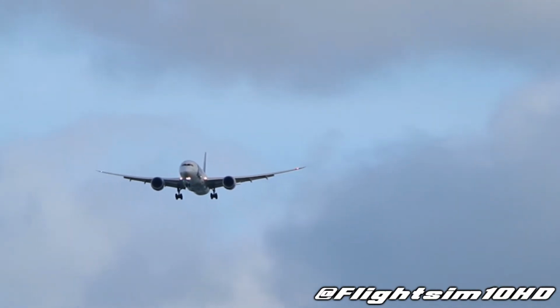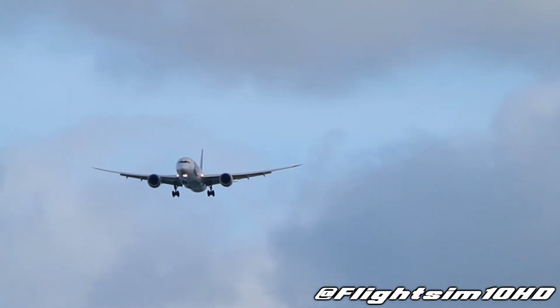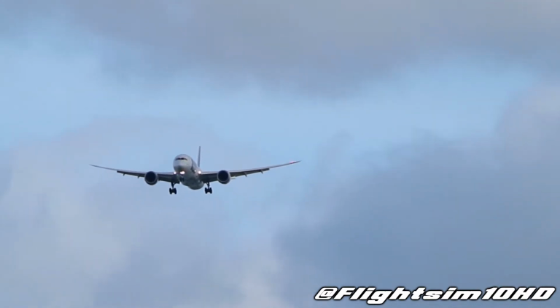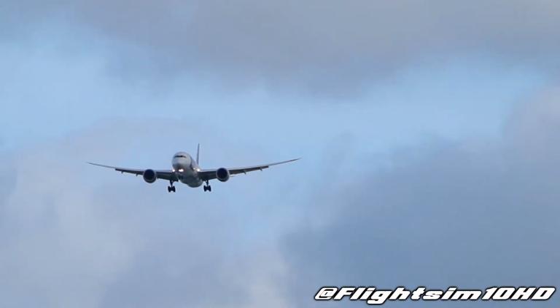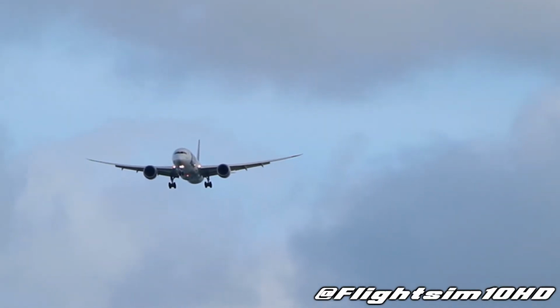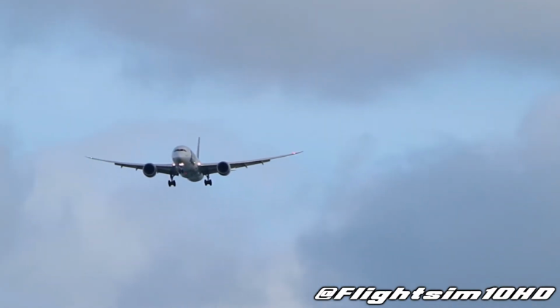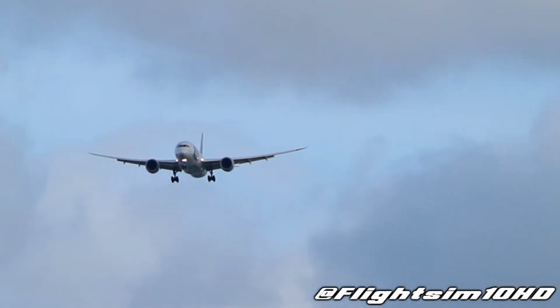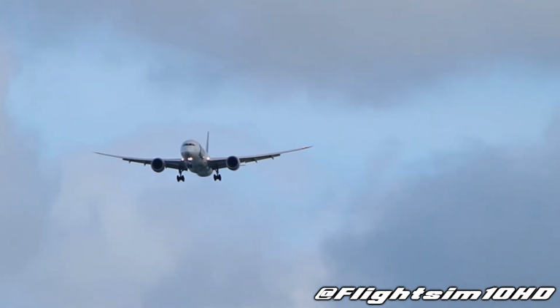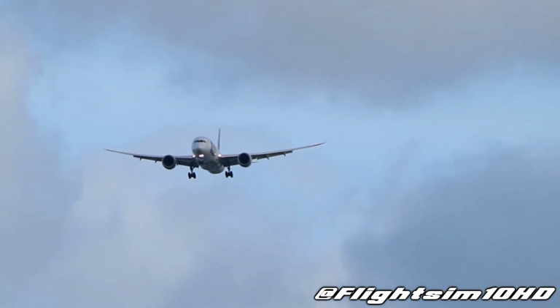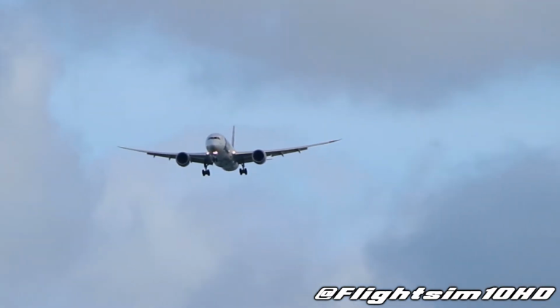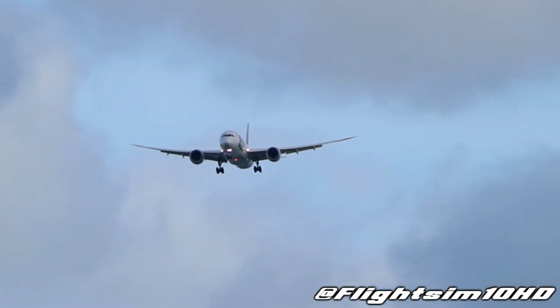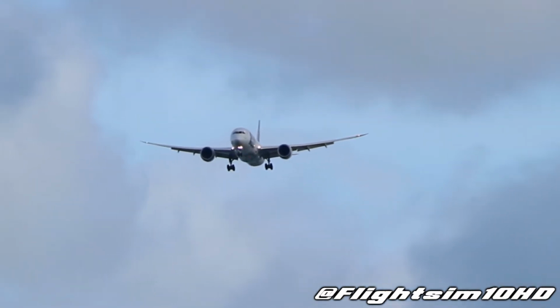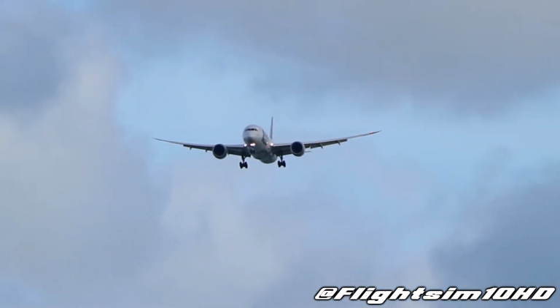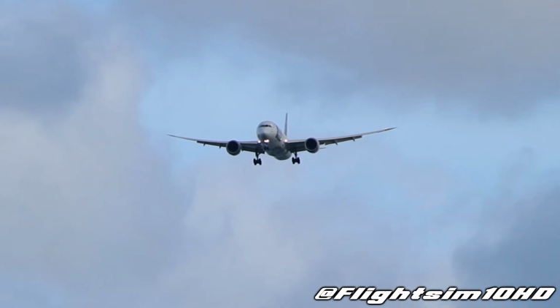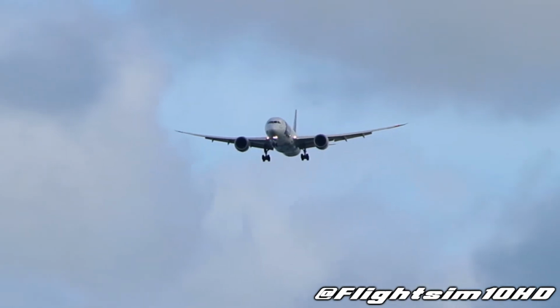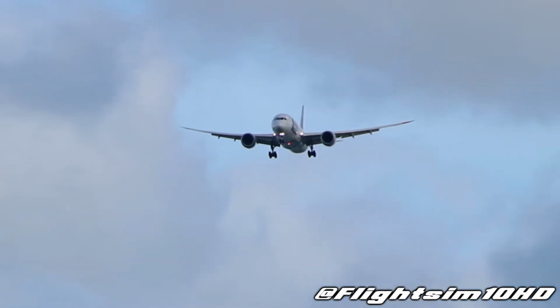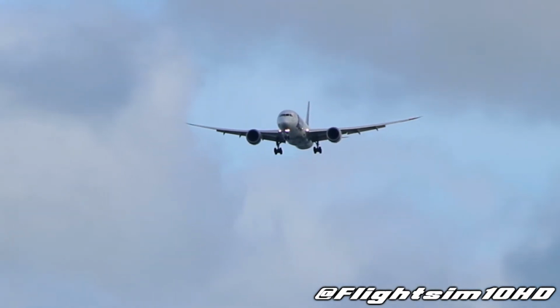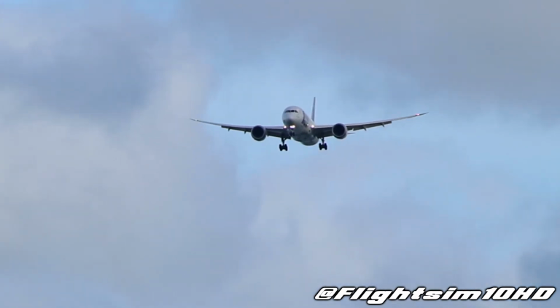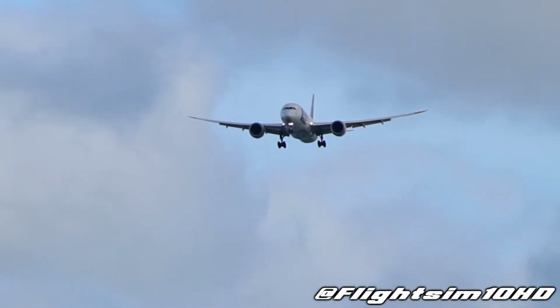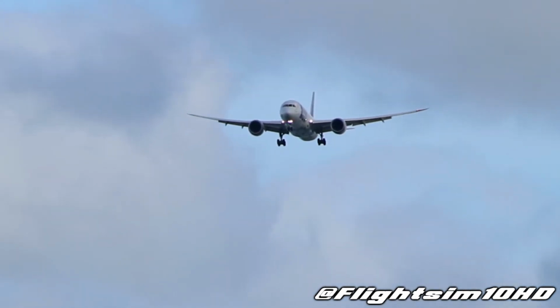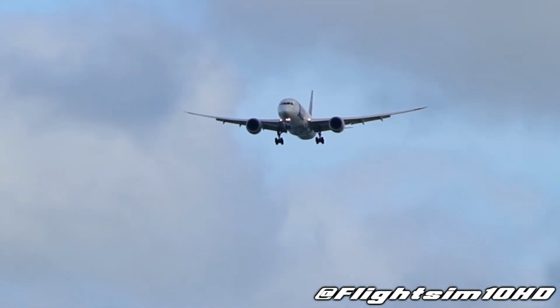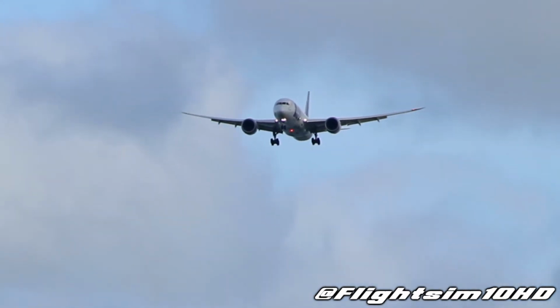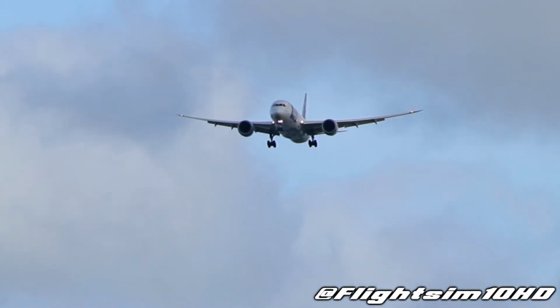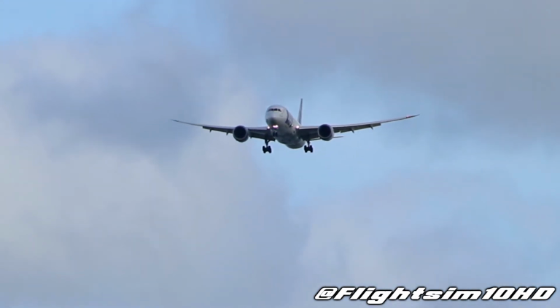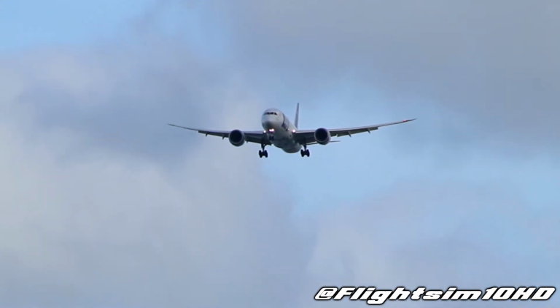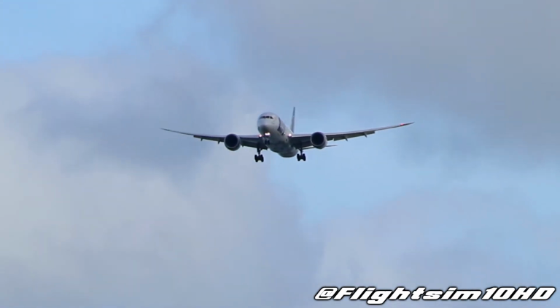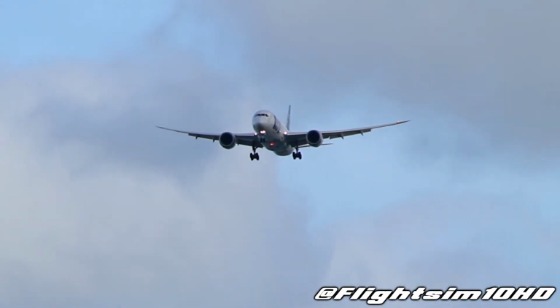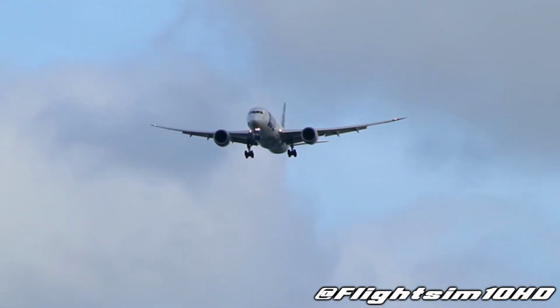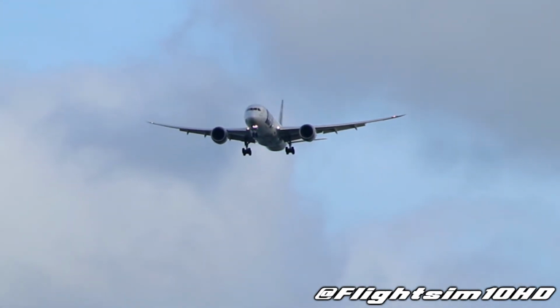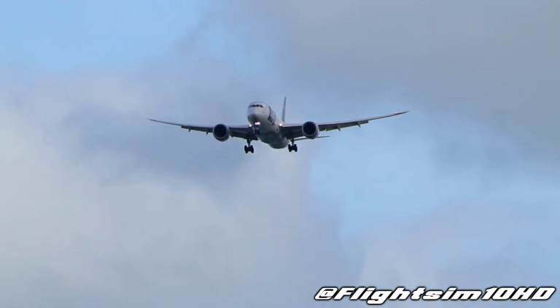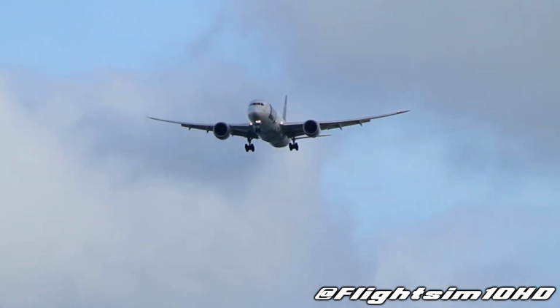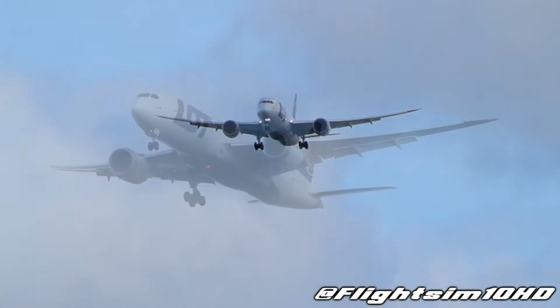Lot 7467, runway 24, cleared to land, surface wind 200 degrees, 11 knots. Clear to land 24, lot 7467.